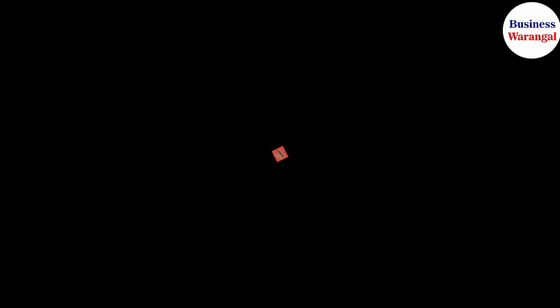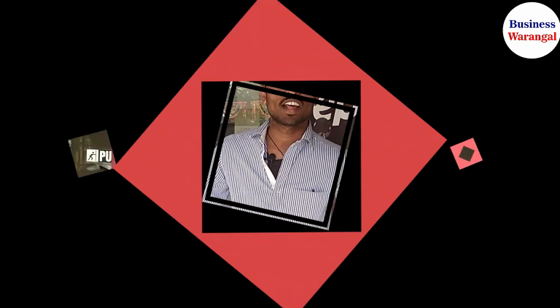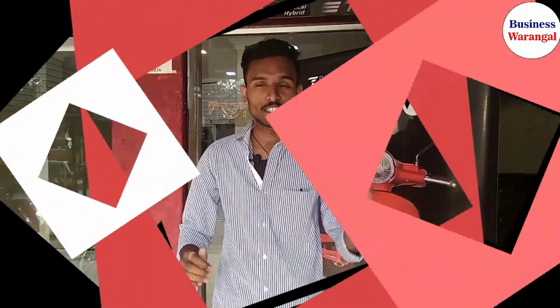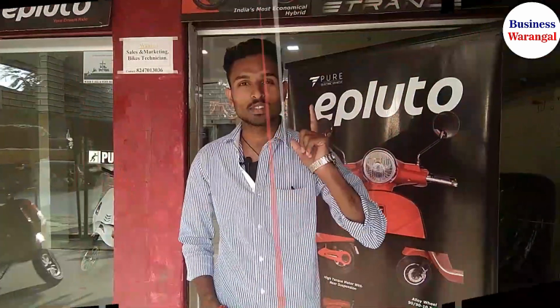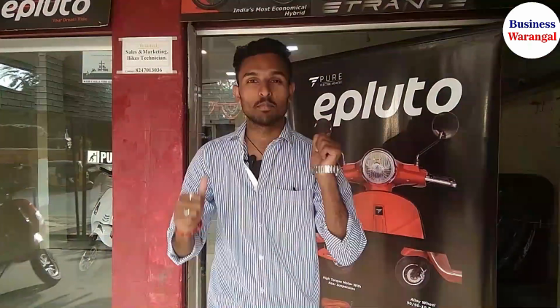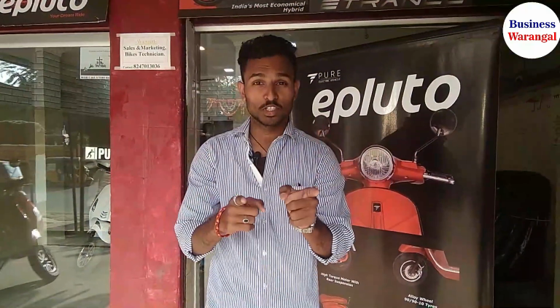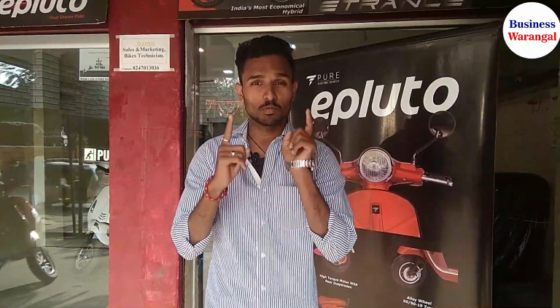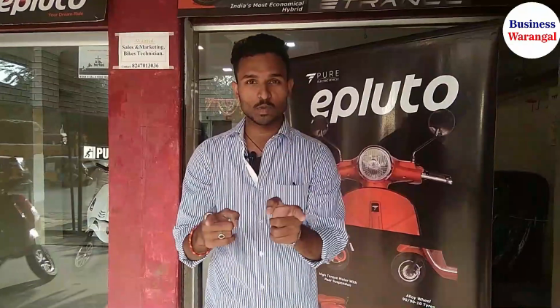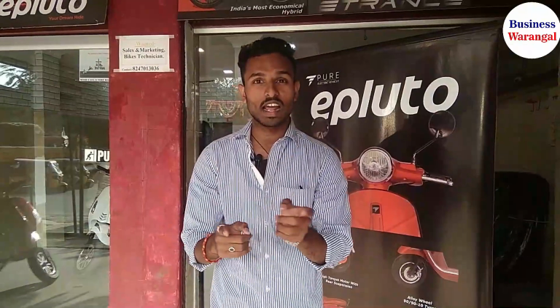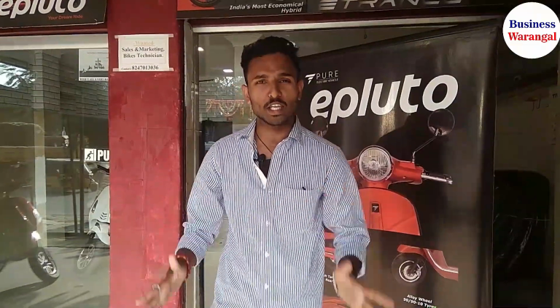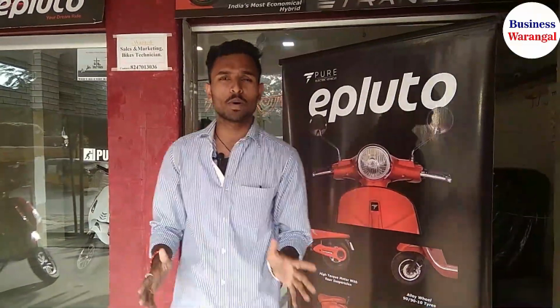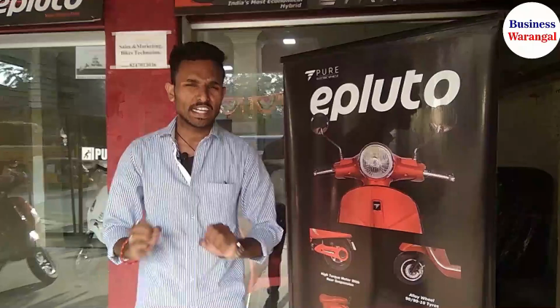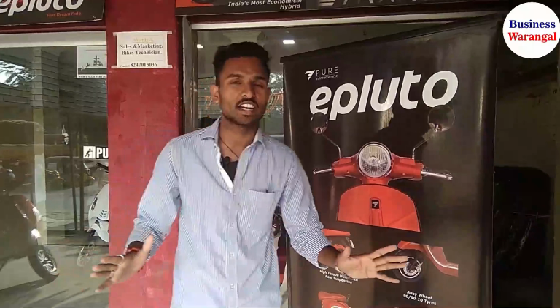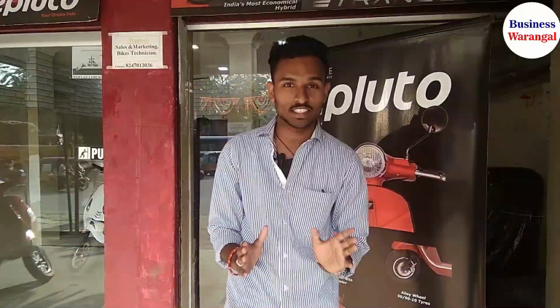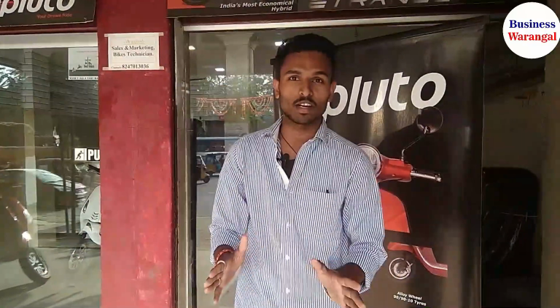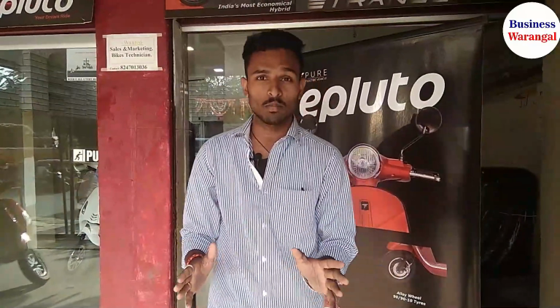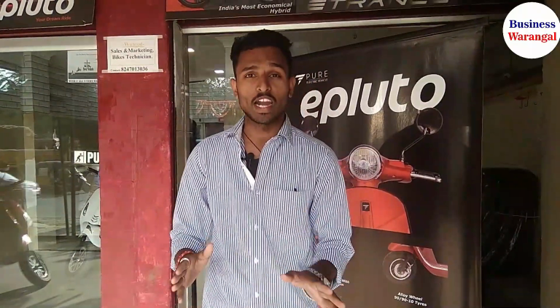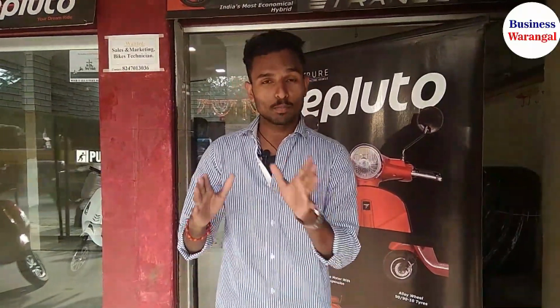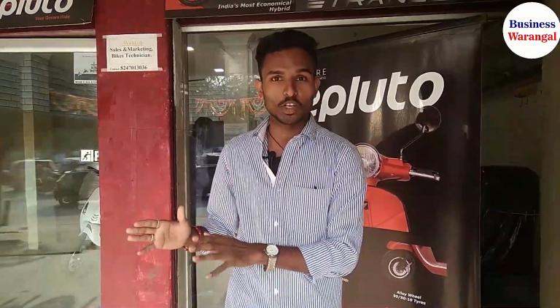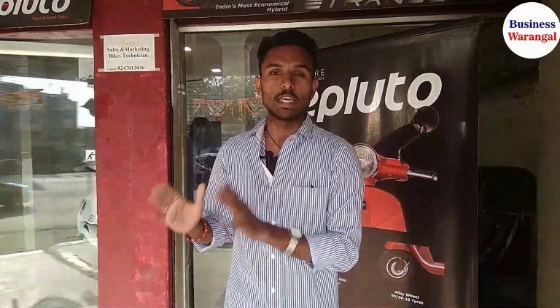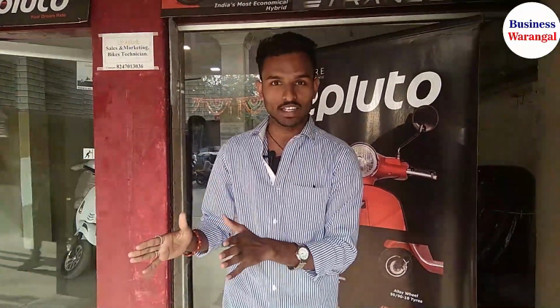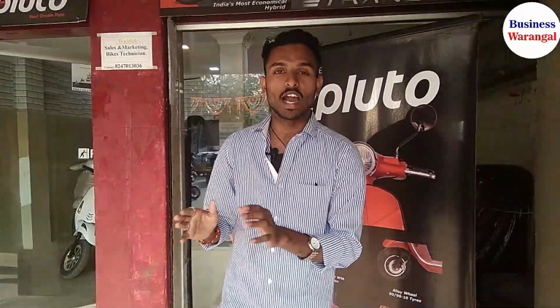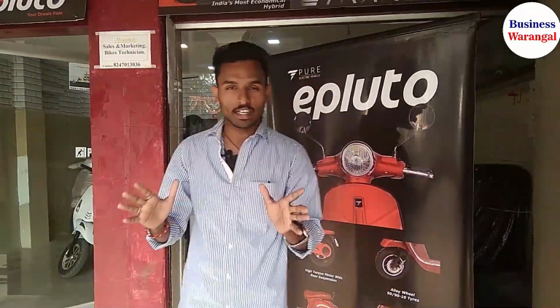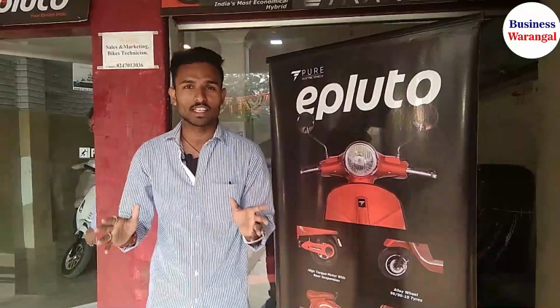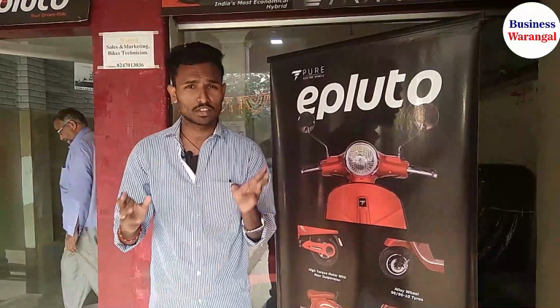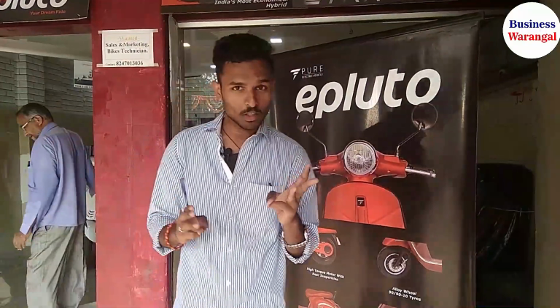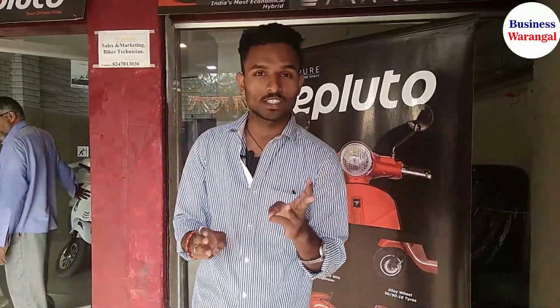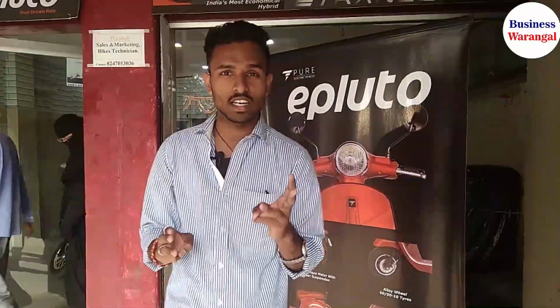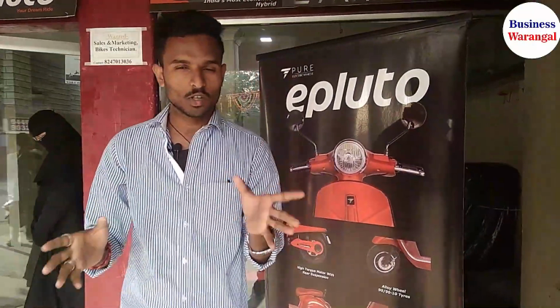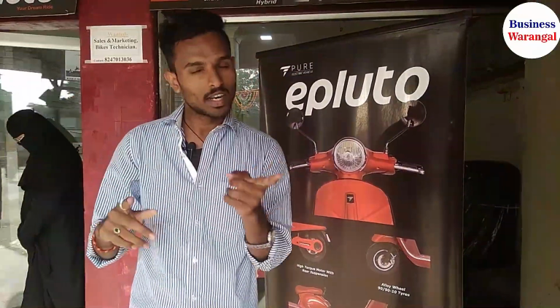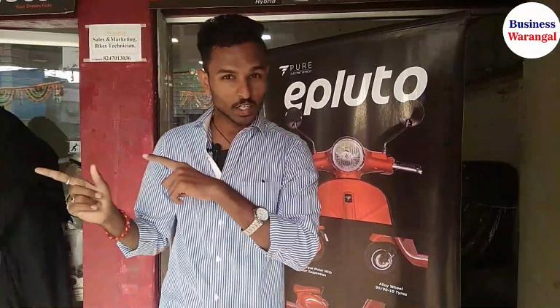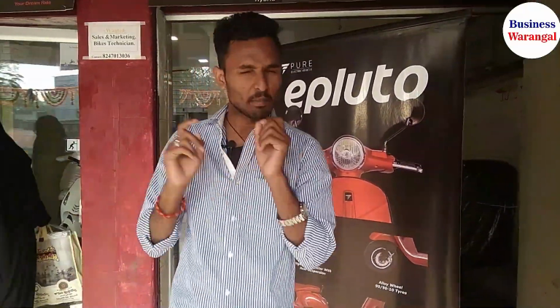Hello, good afternoon Warangal. This is Vamsi and you are looking at Business Warangal. Today we are going to start a latest trend collection and this is Pluto e-bikes. We will launch three electric bike models, so let's check it out.